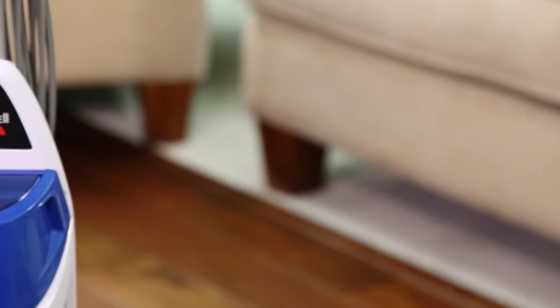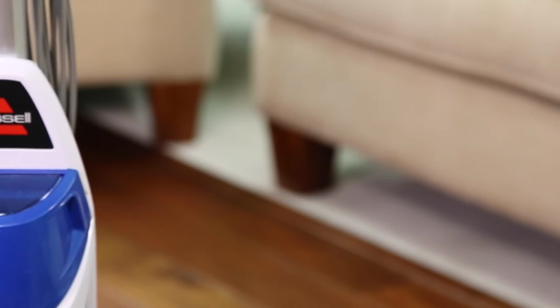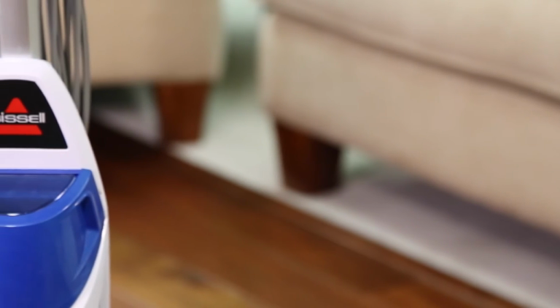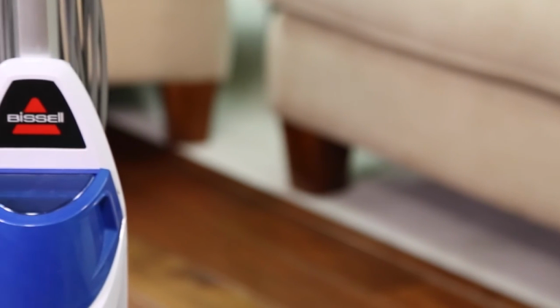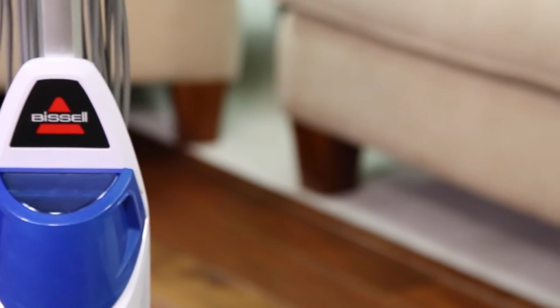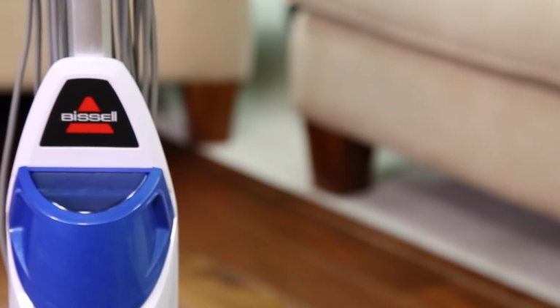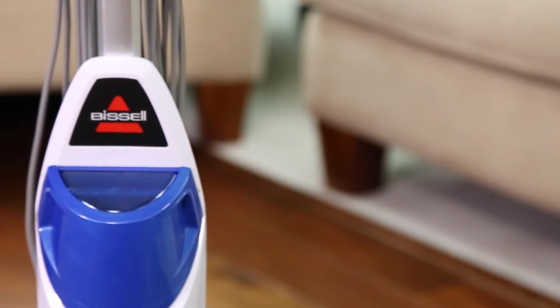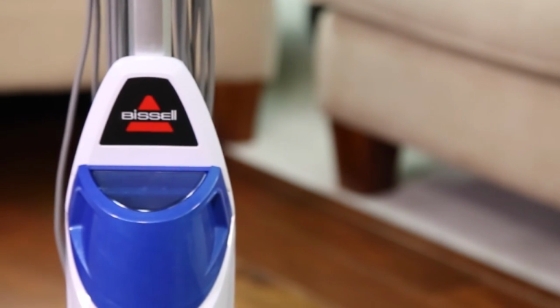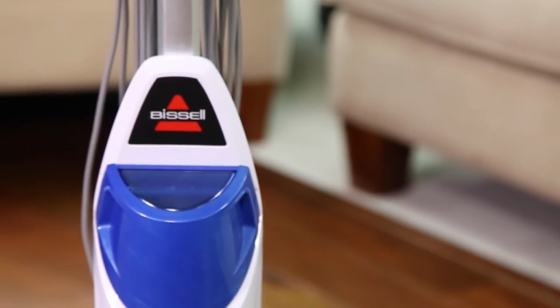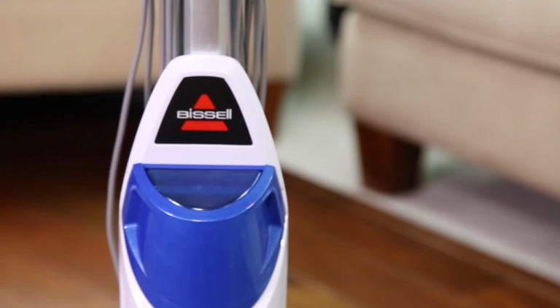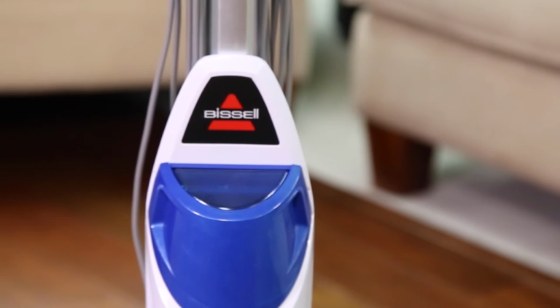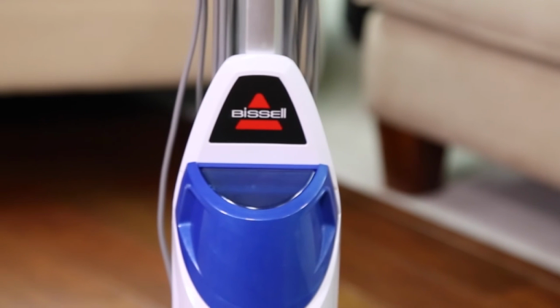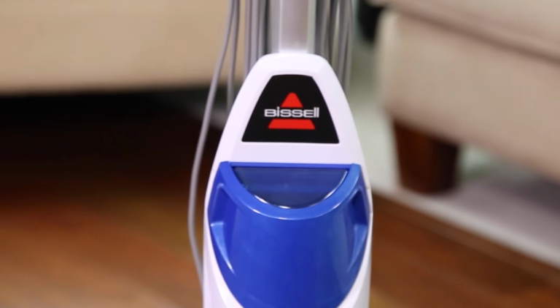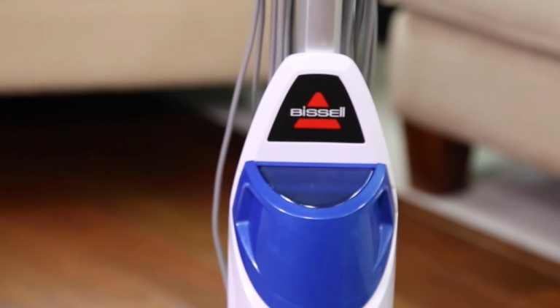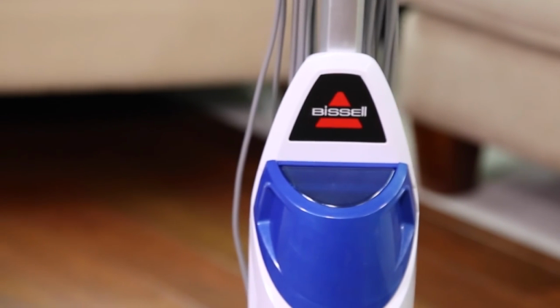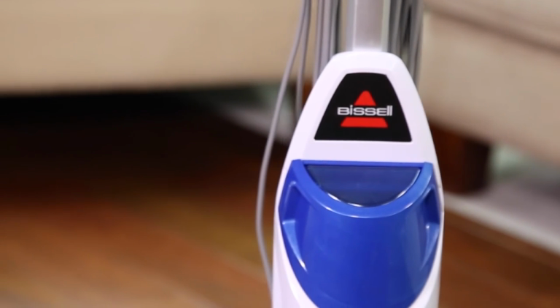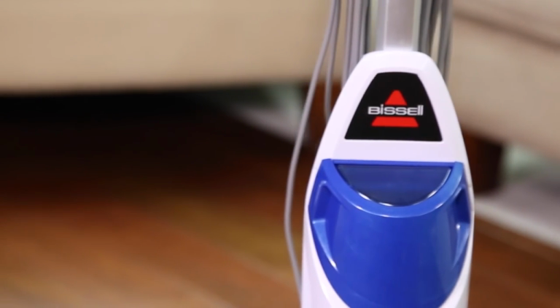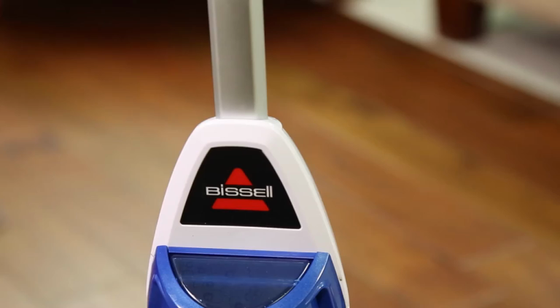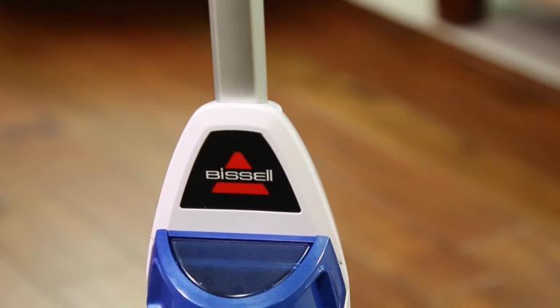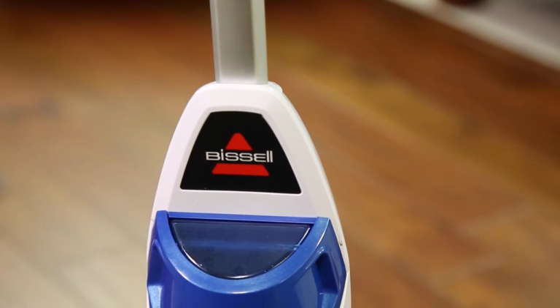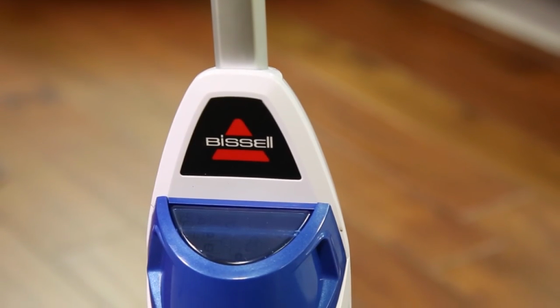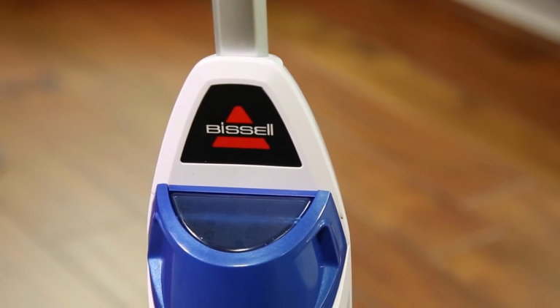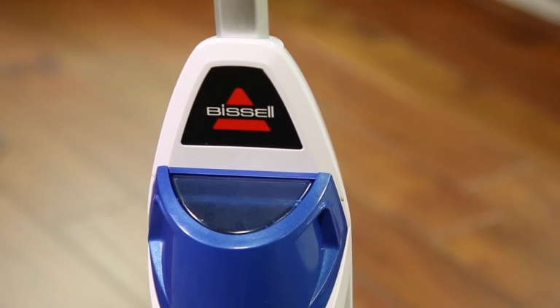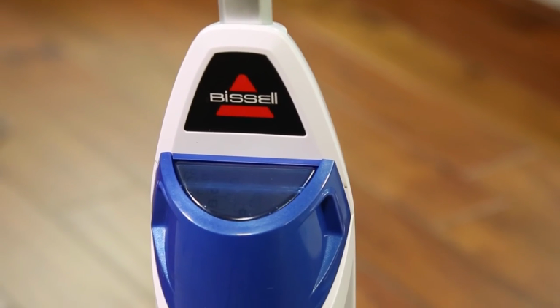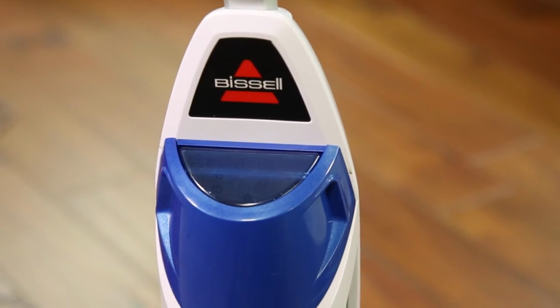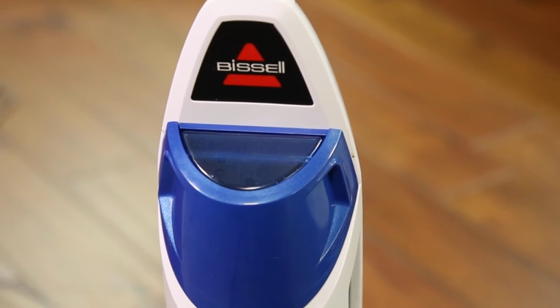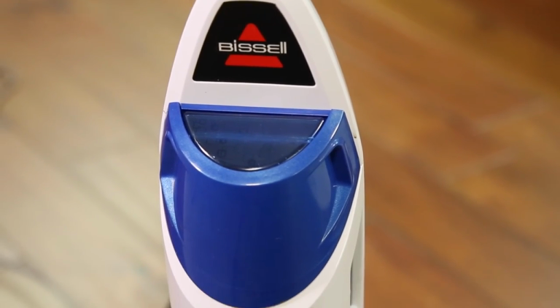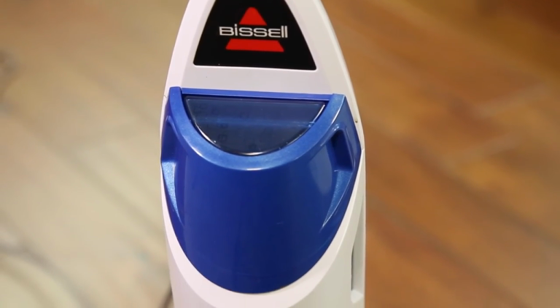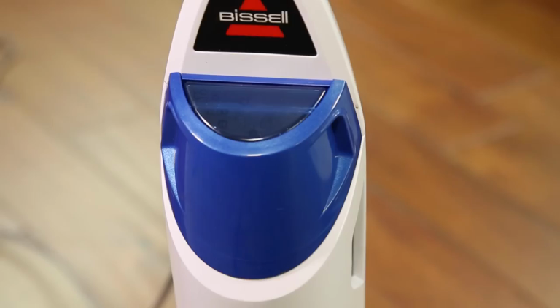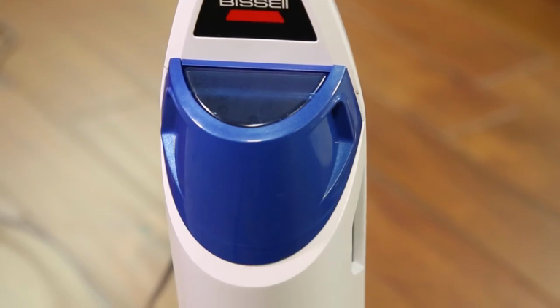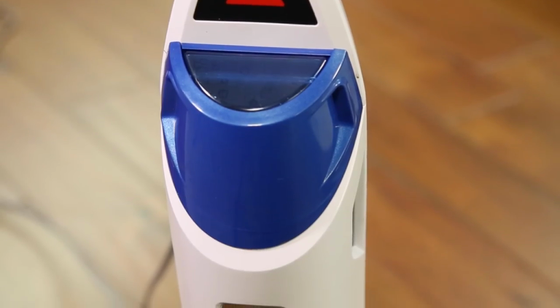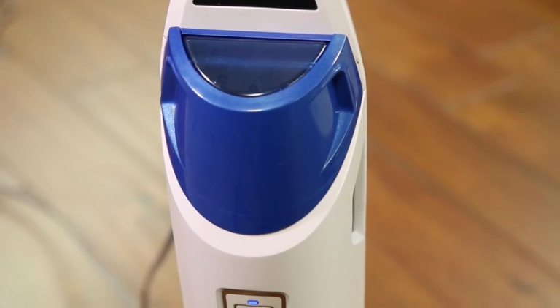Check to make sure the water tank is seated correctly and pushed securely into the unit. The tank has to be firmly pressed into the steam mop in order to work properly.